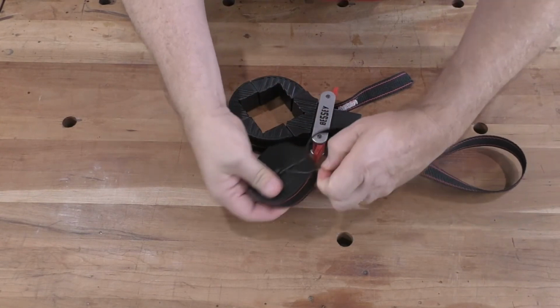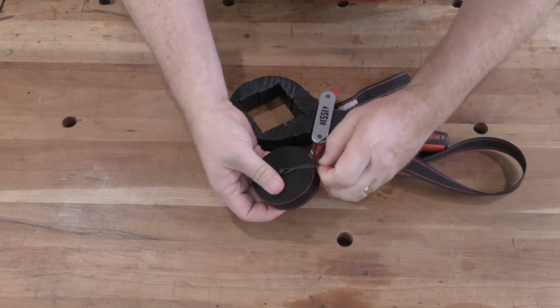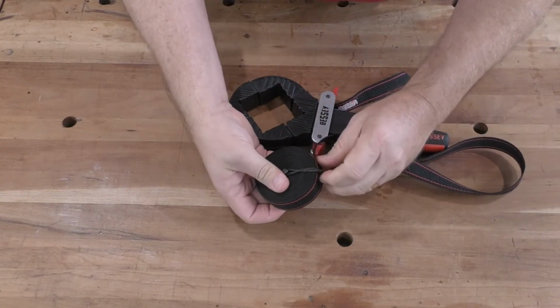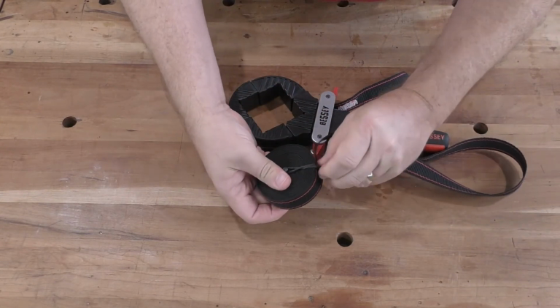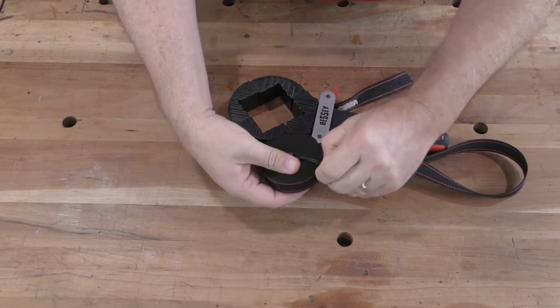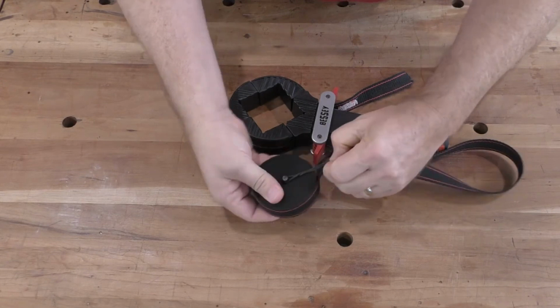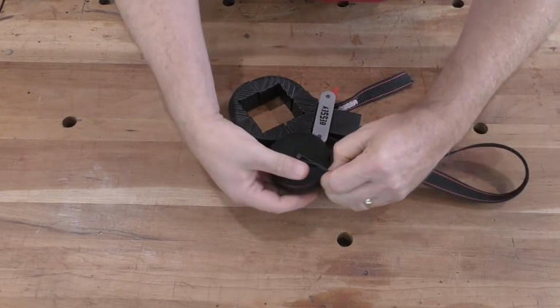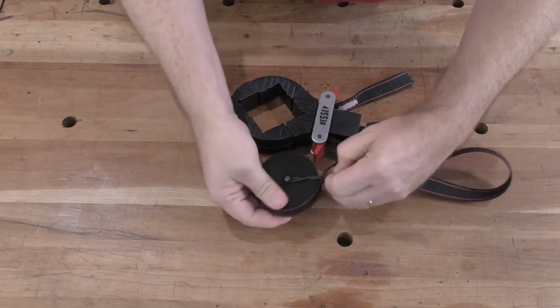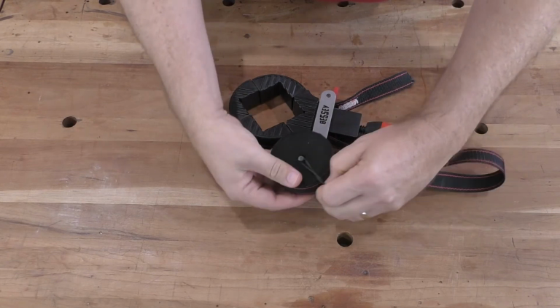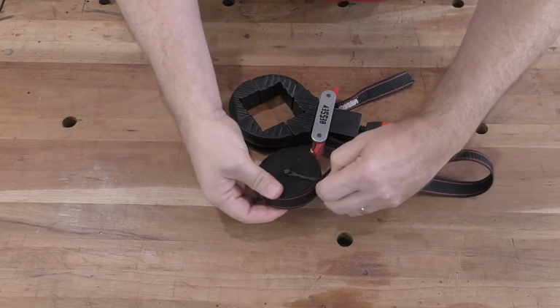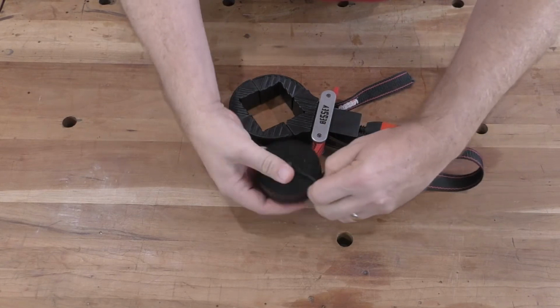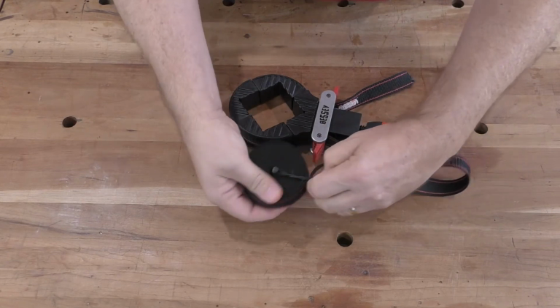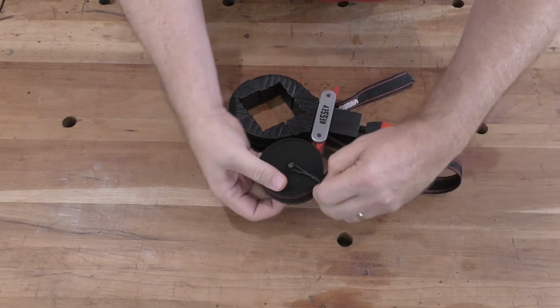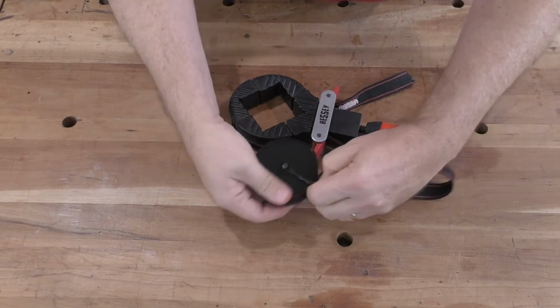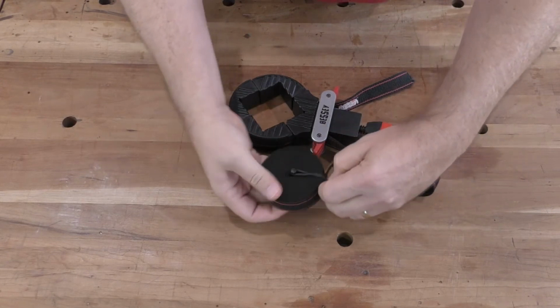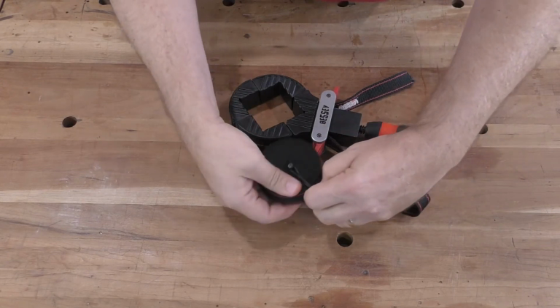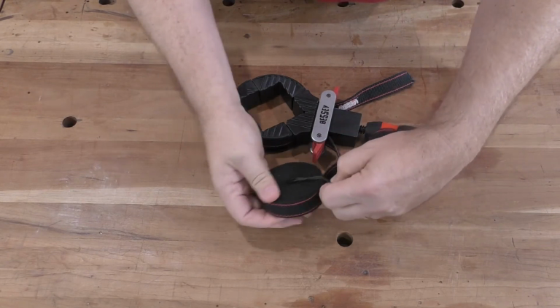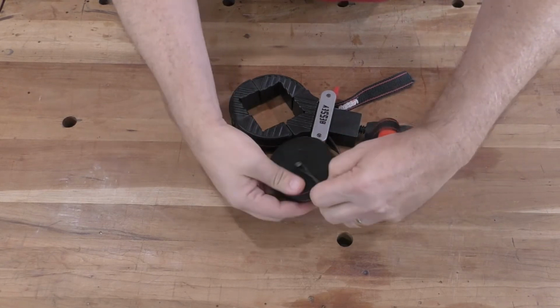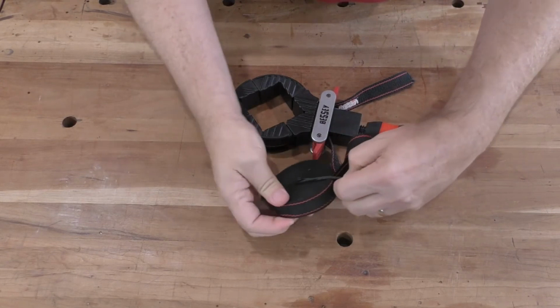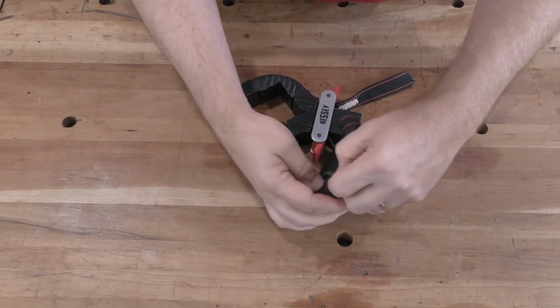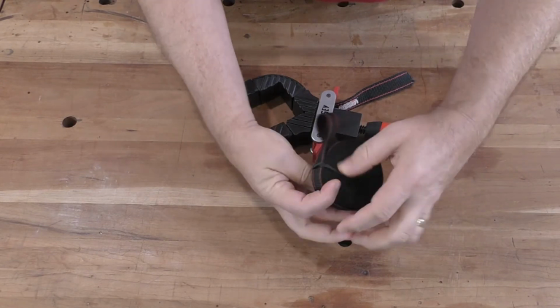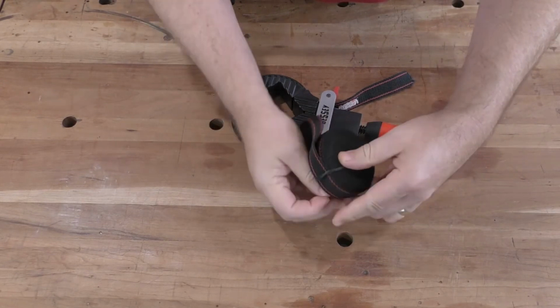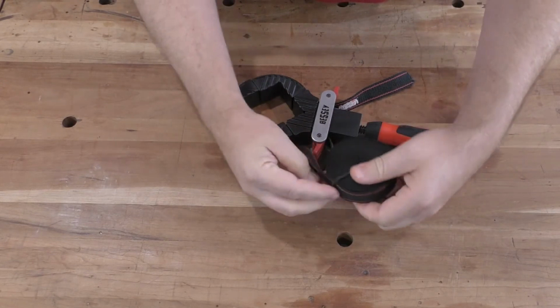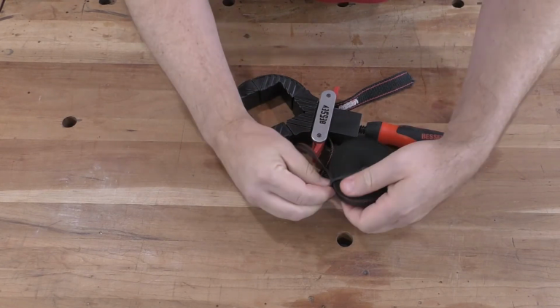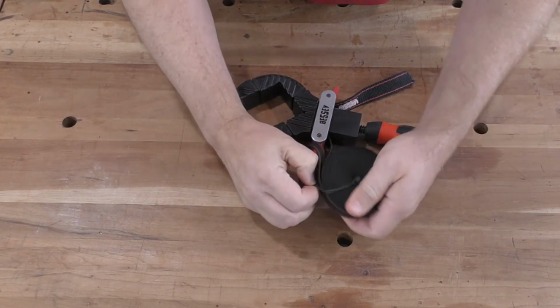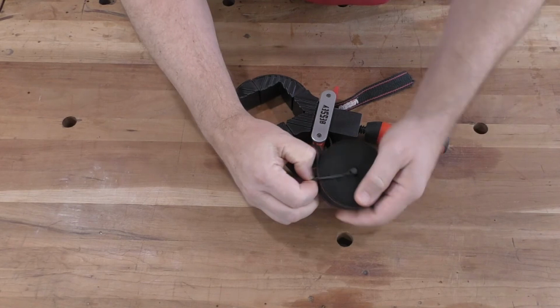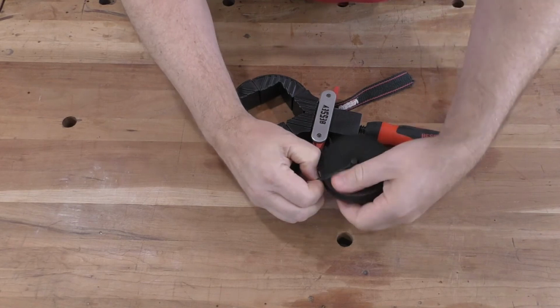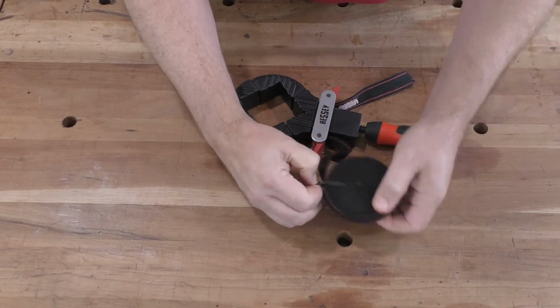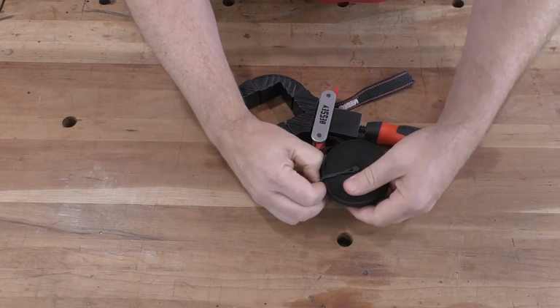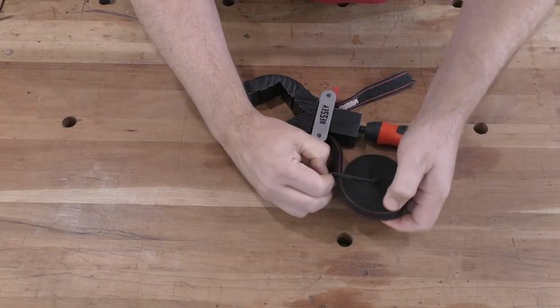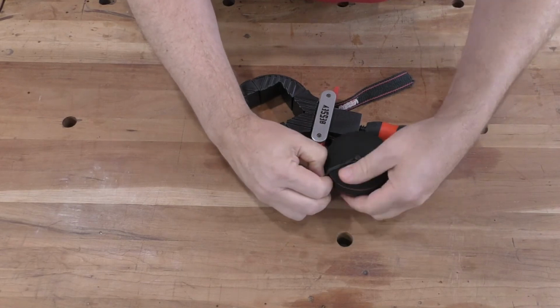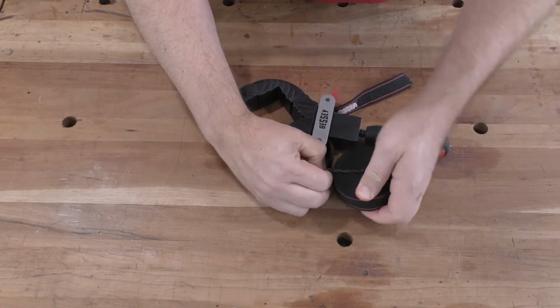With proper use and care, you'll get many years of good service from your Bessie strap clamp.